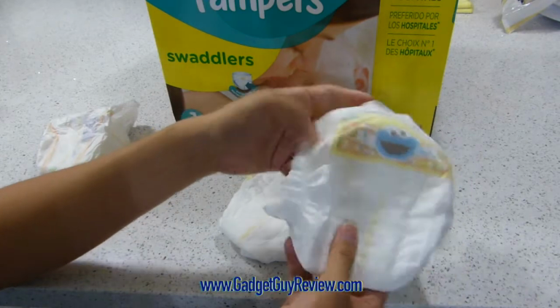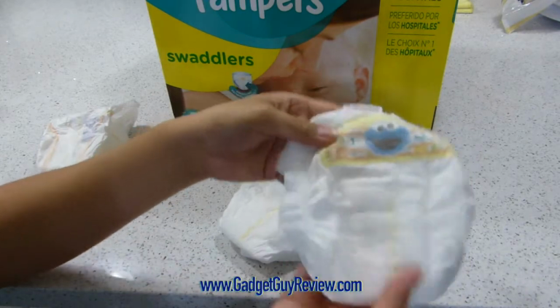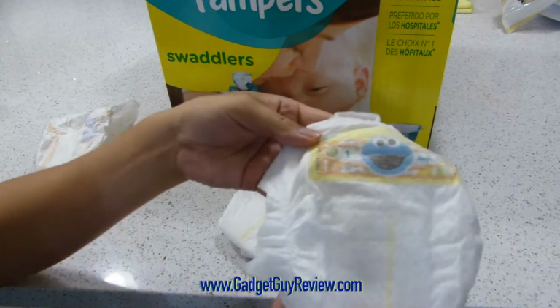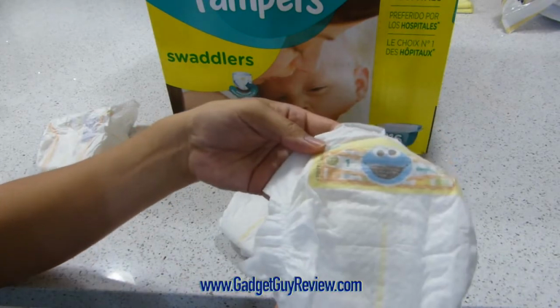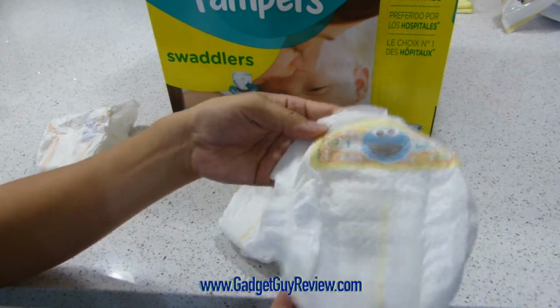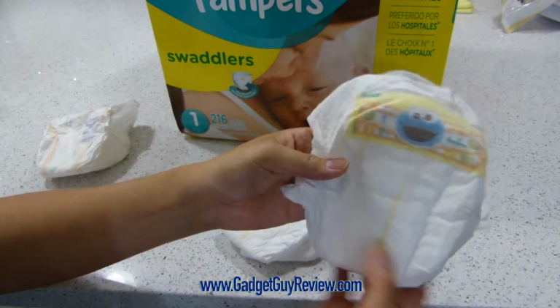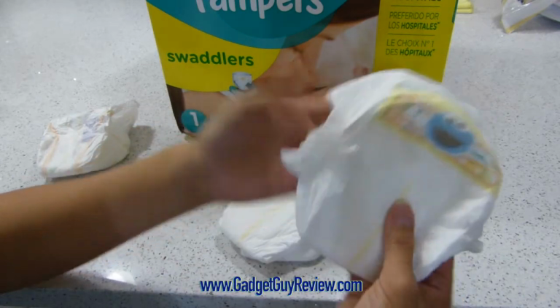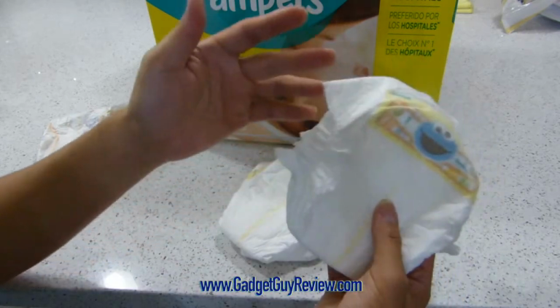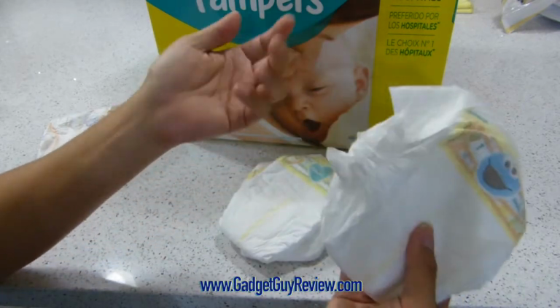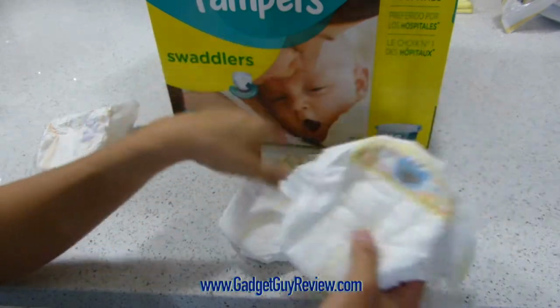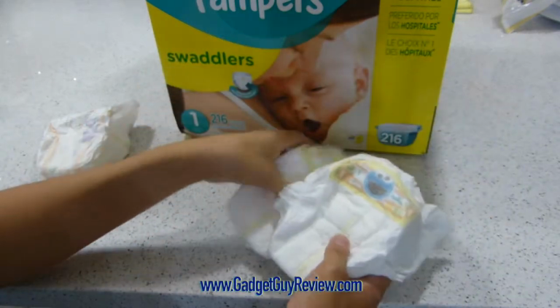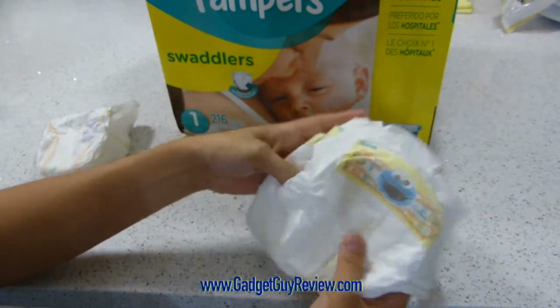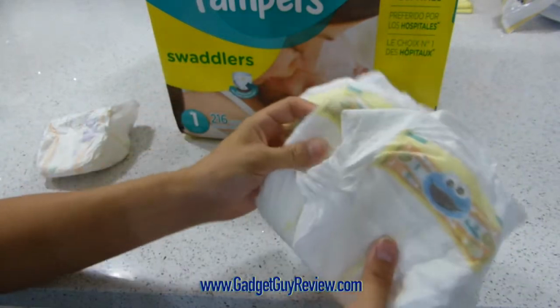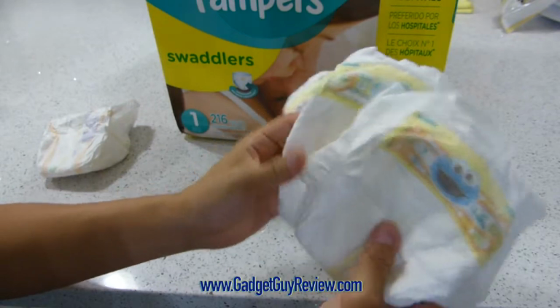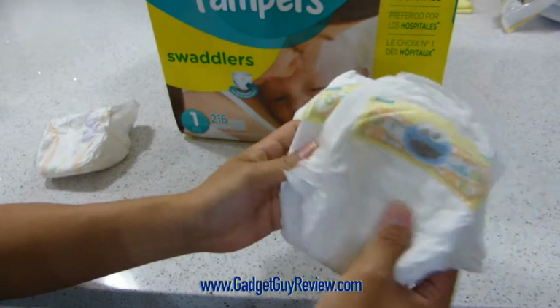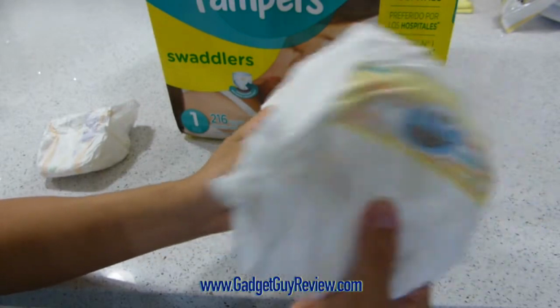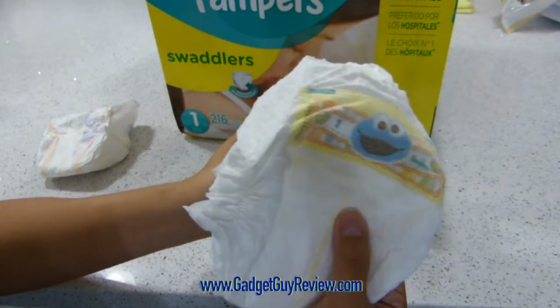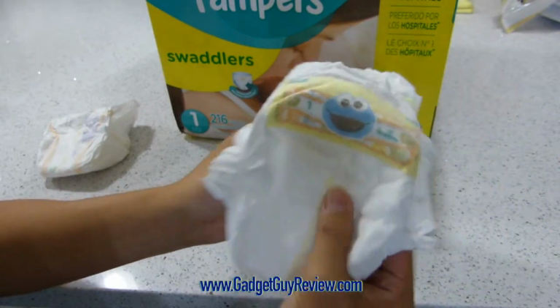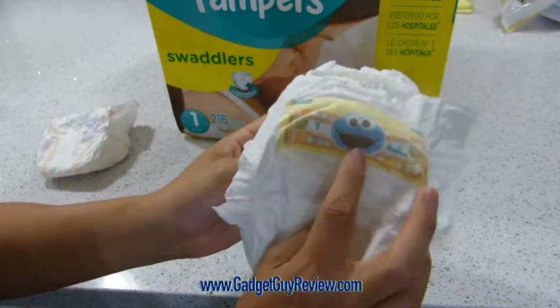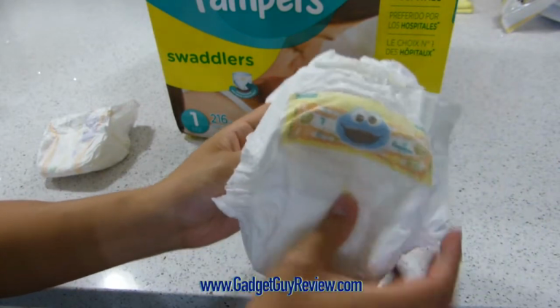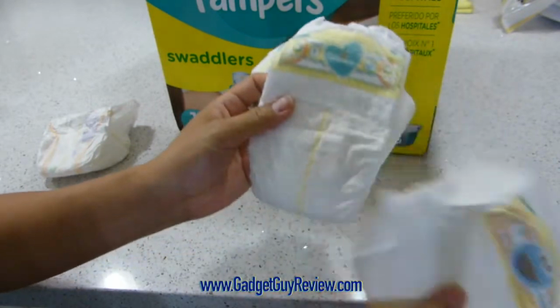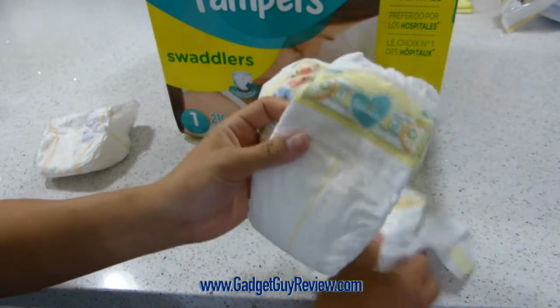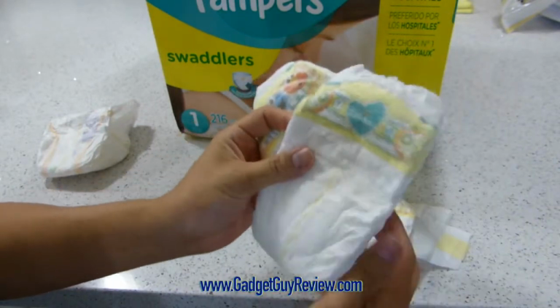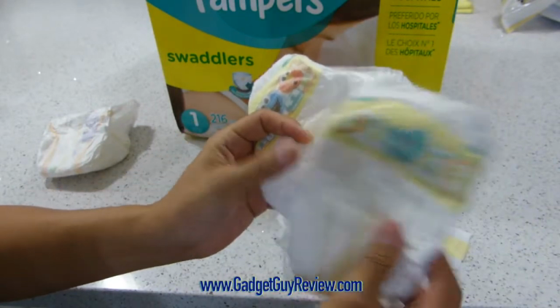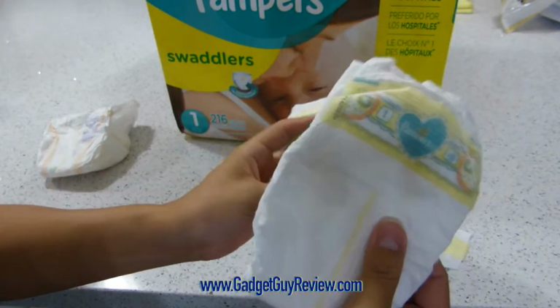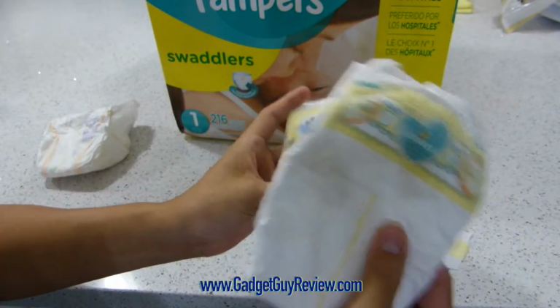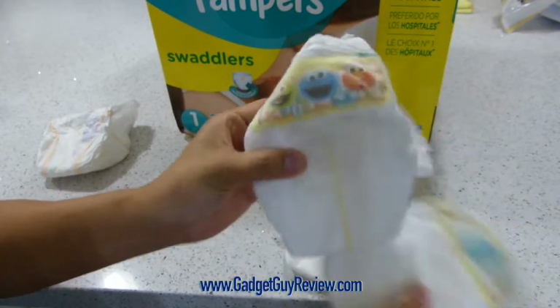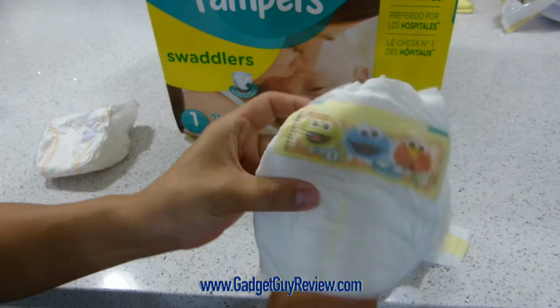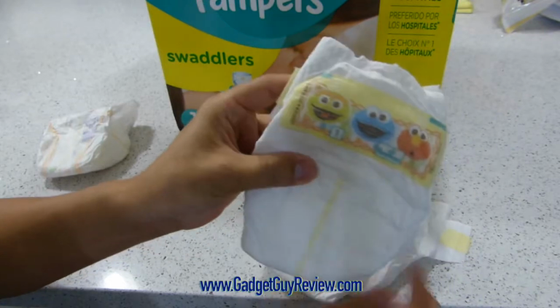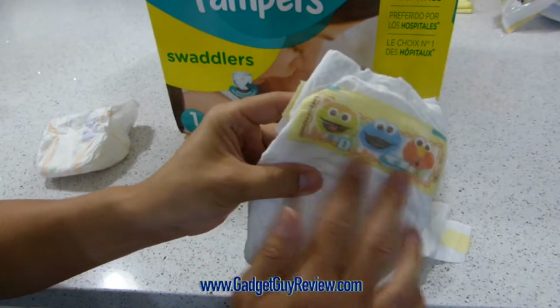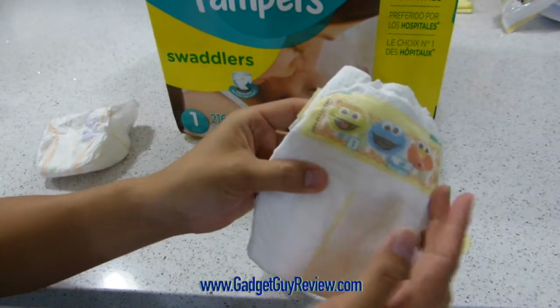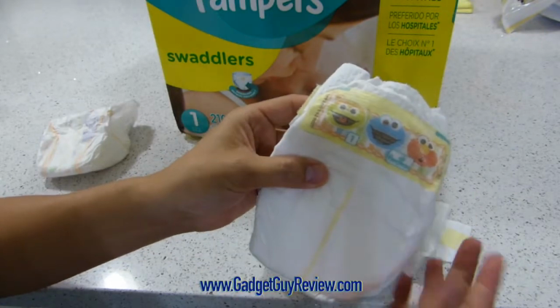The actual diaper looks like this. They're having a Sesame Street theme here, so I want to show you some of the different styles. There's a Cookie Monster one, there's one more general, and then there's one with everybody, including Elmo.